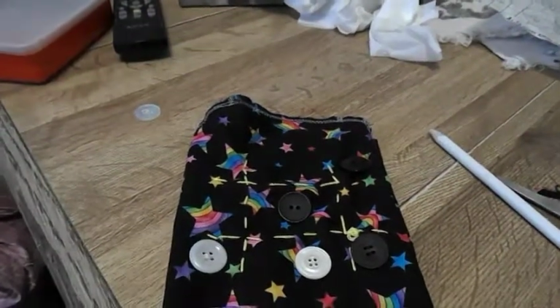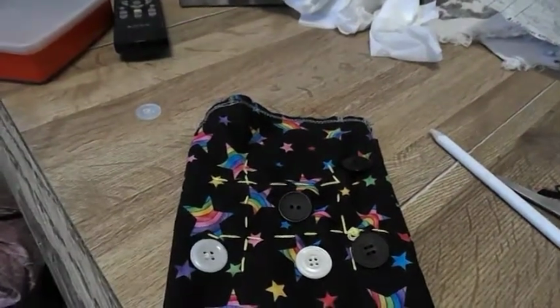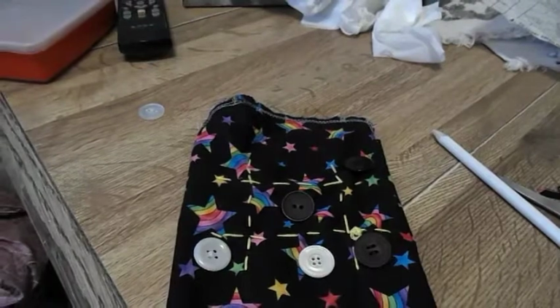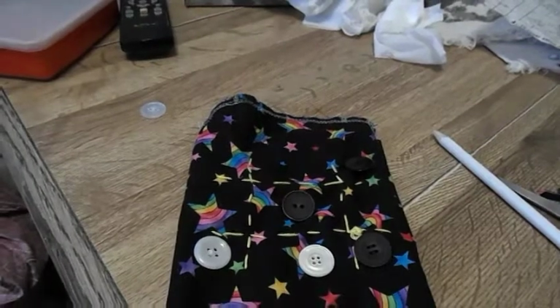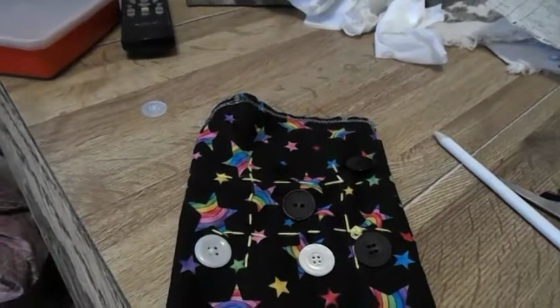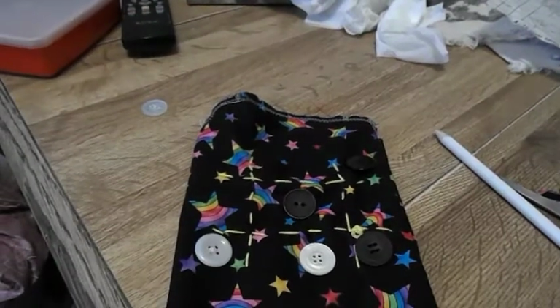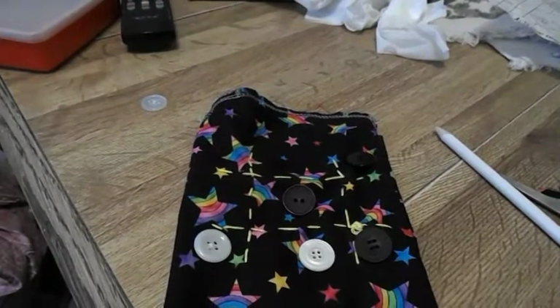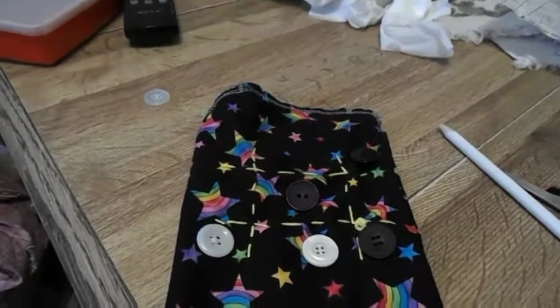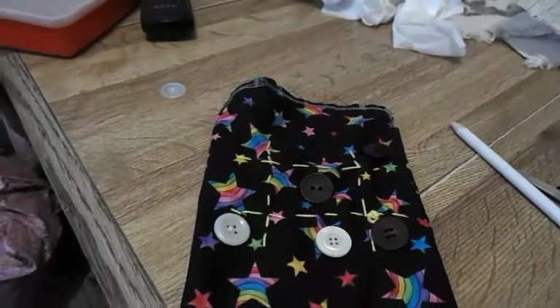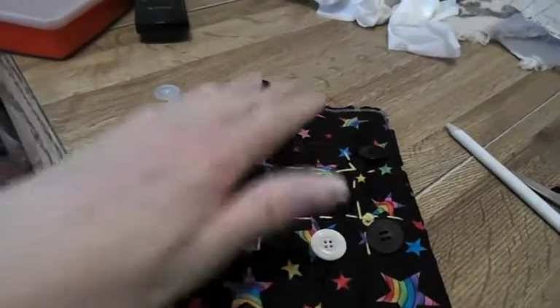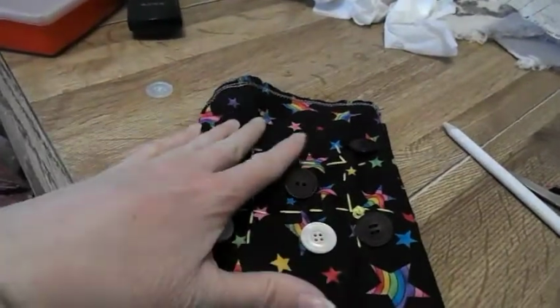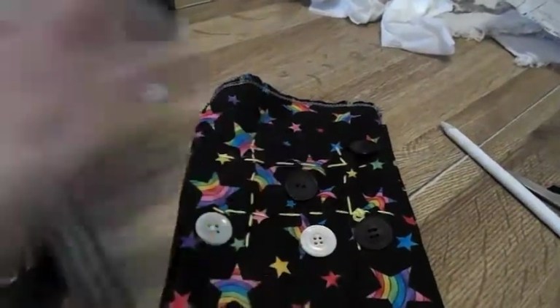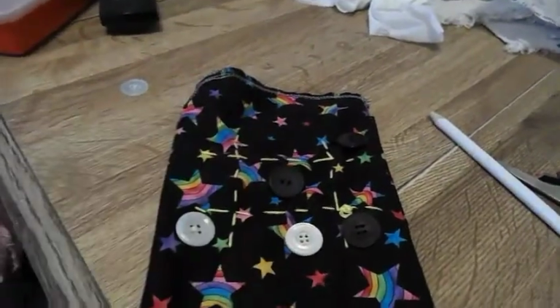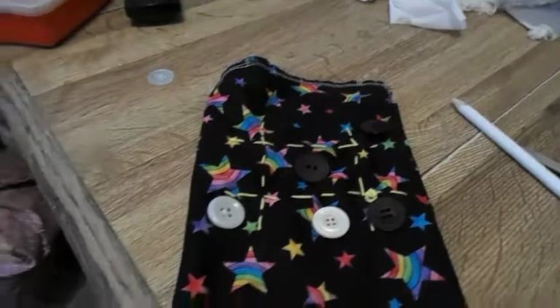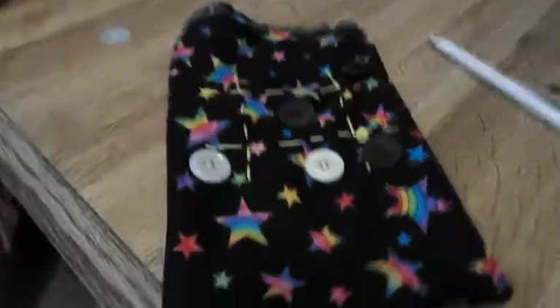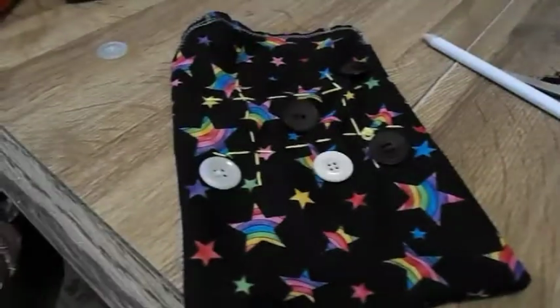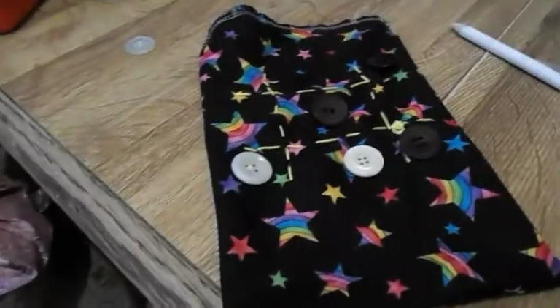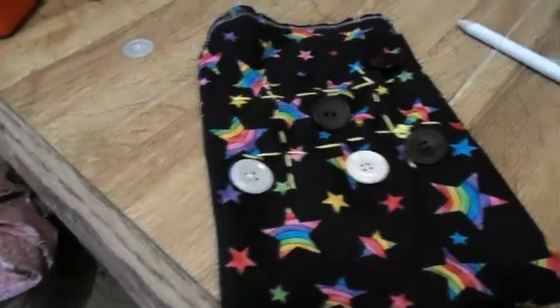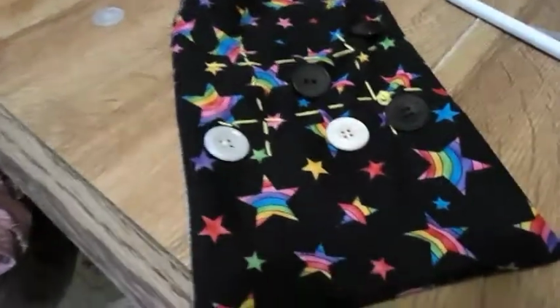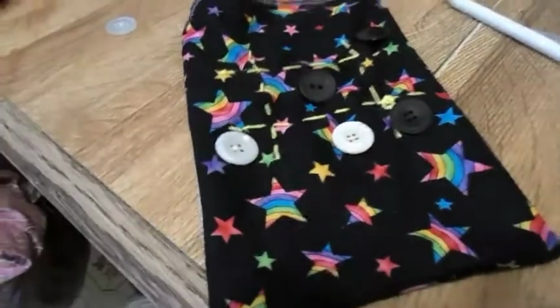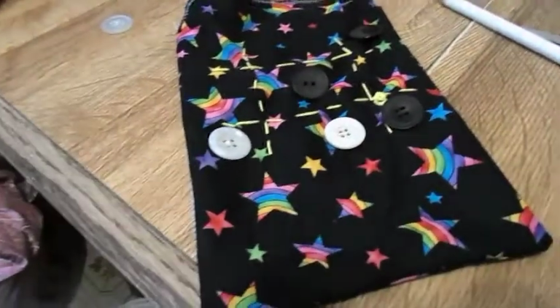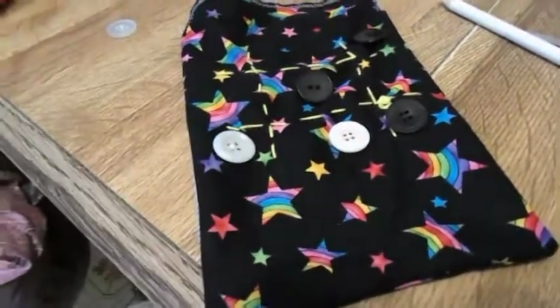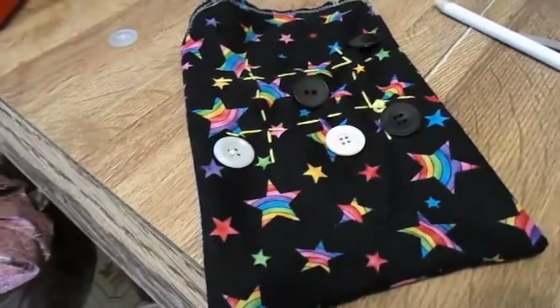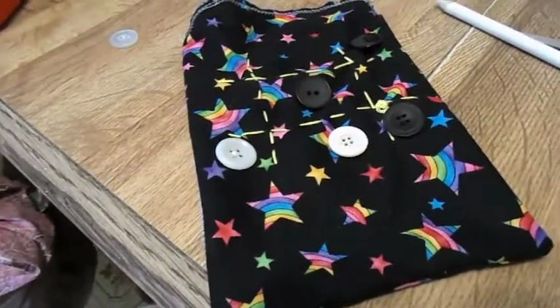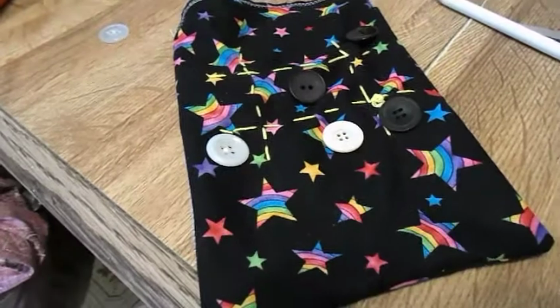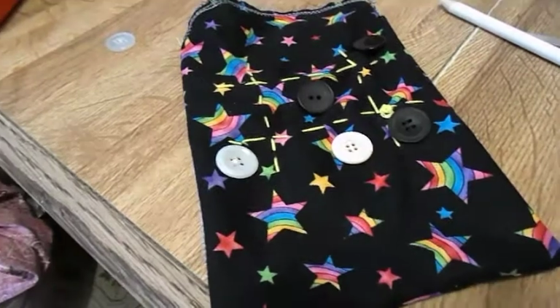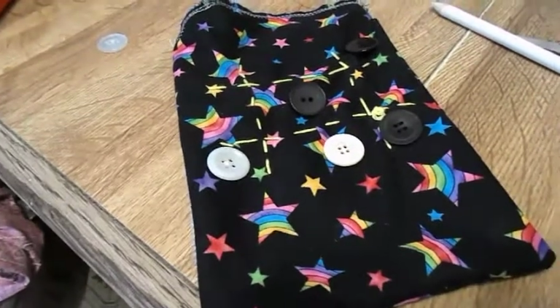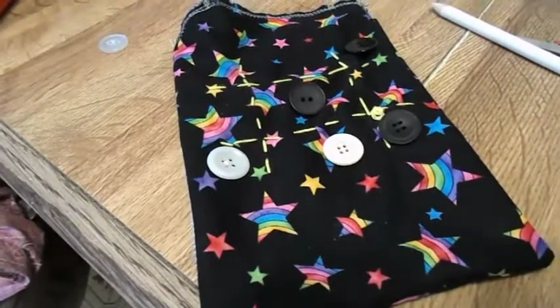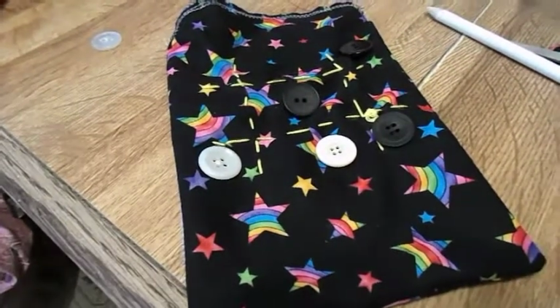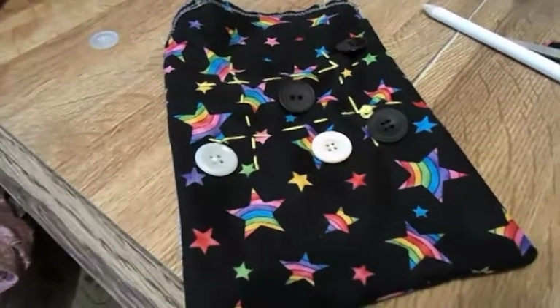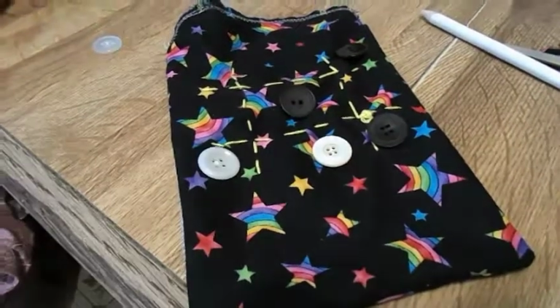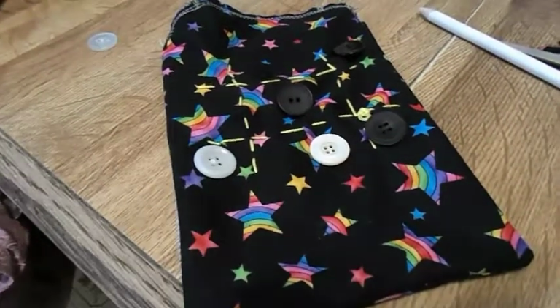That's our tic-tac-toe bag pouch tutorial. I hope you like, subscribe, comment, or share this. Join me next week for another project.